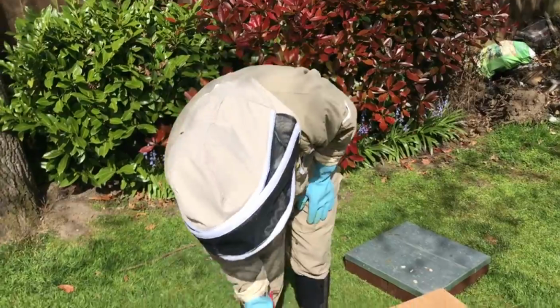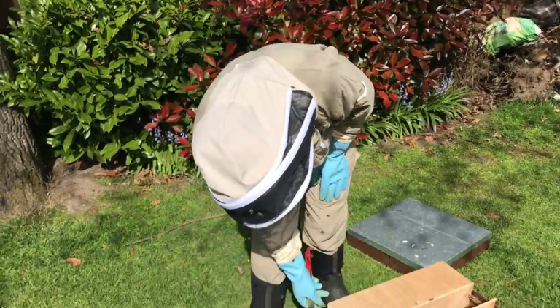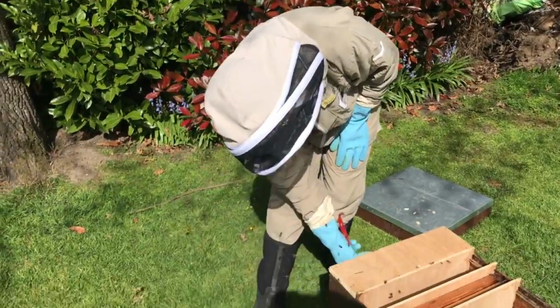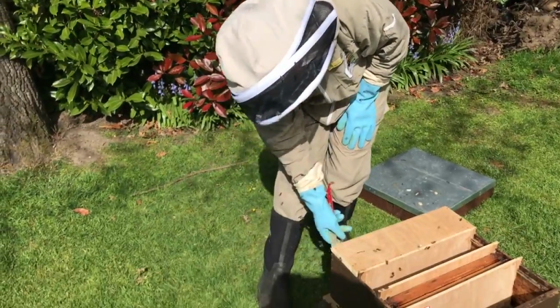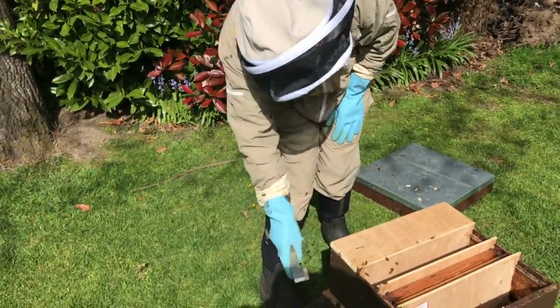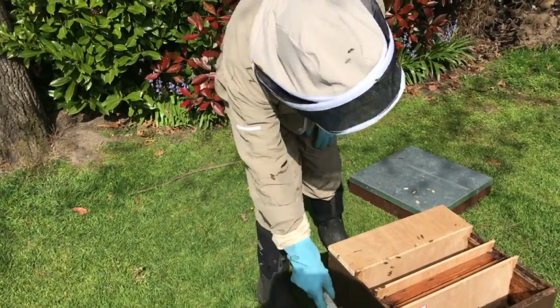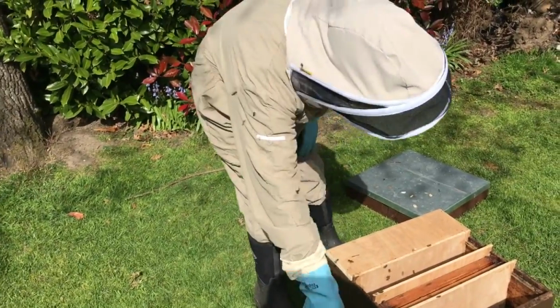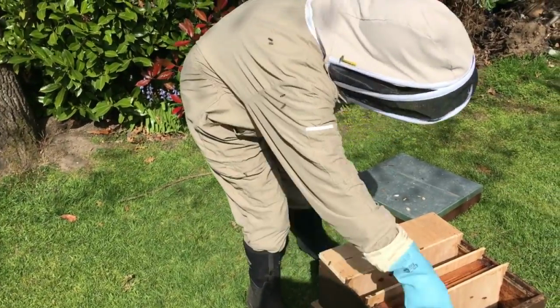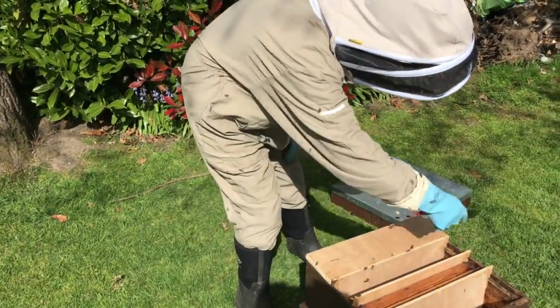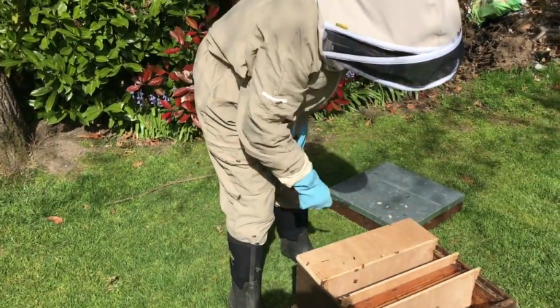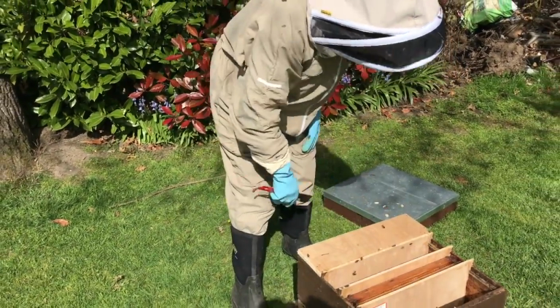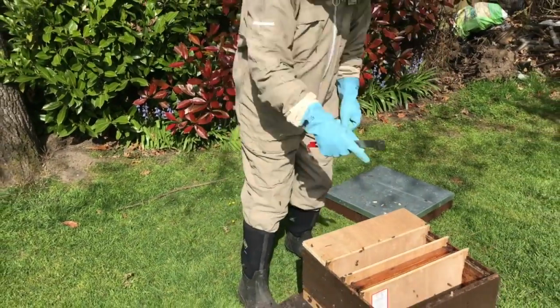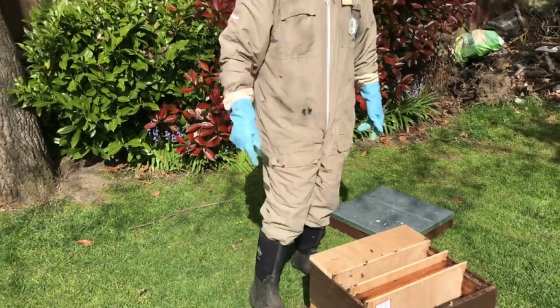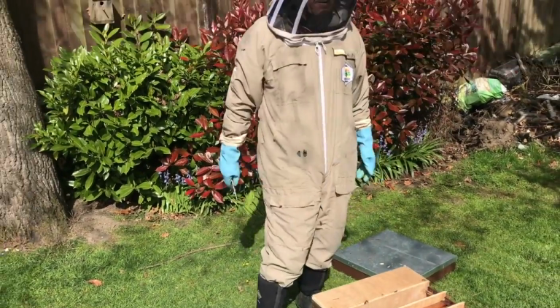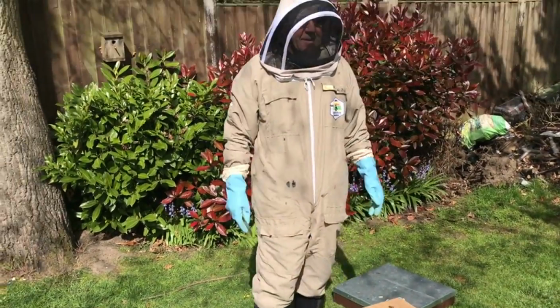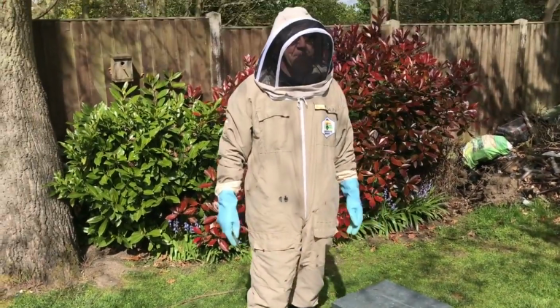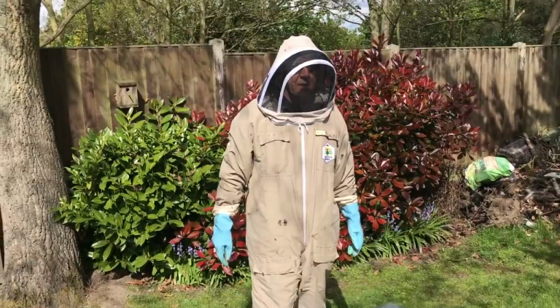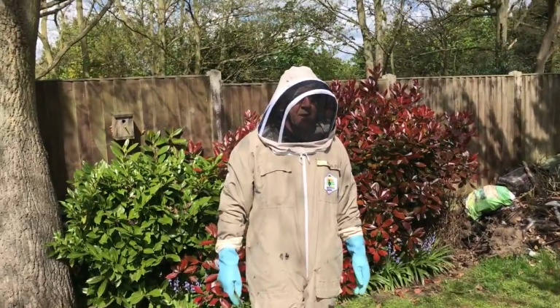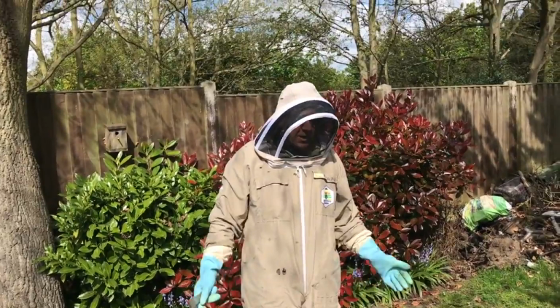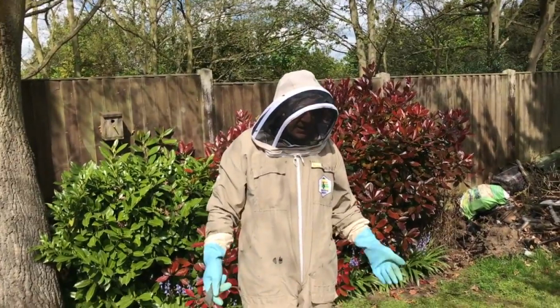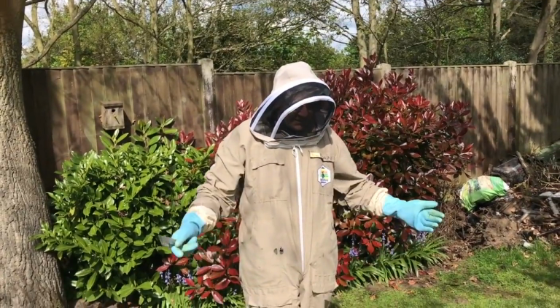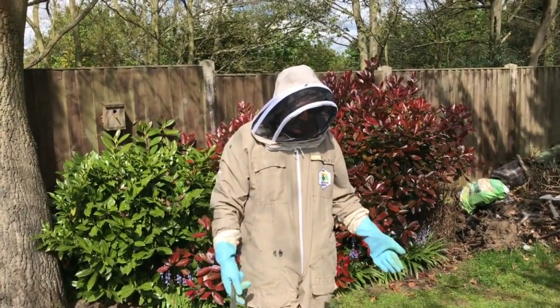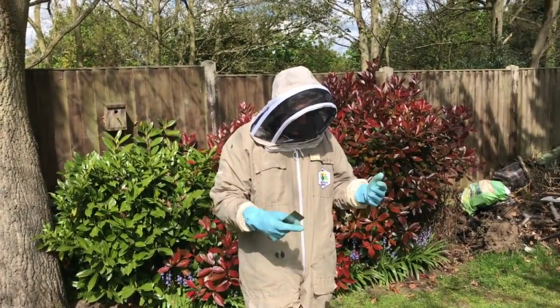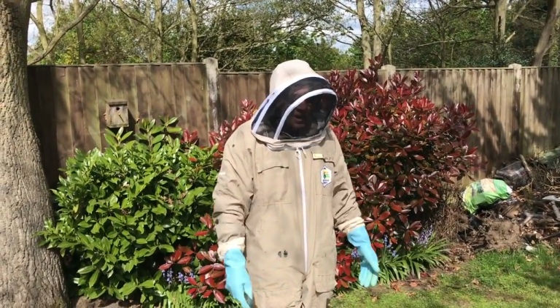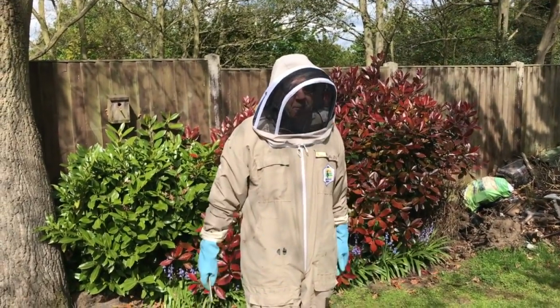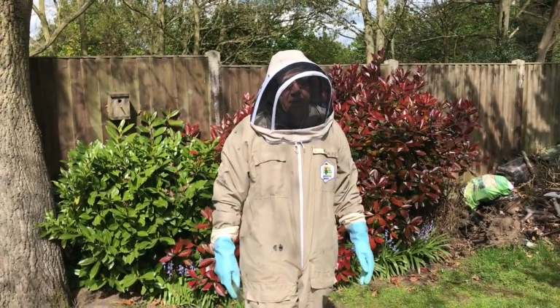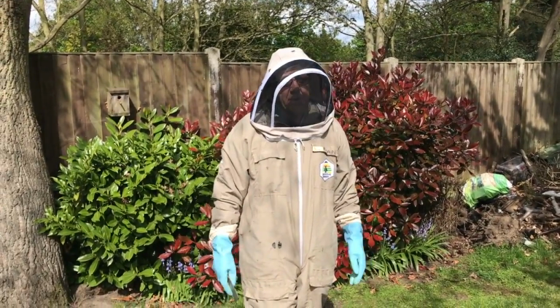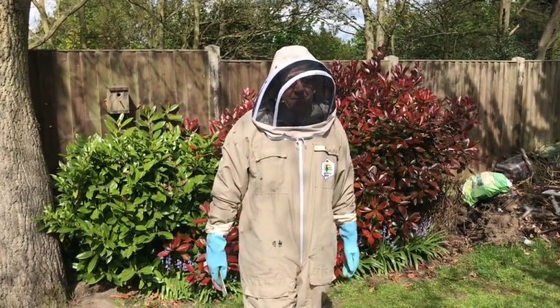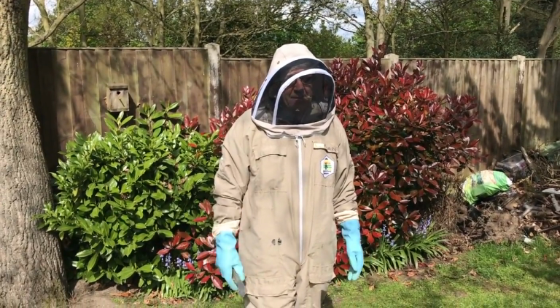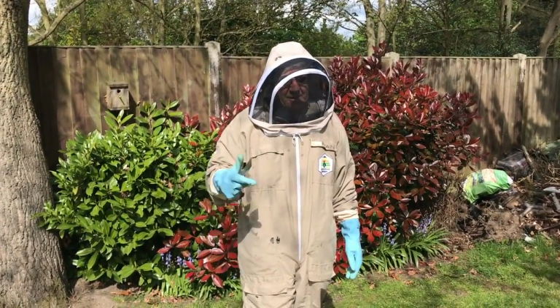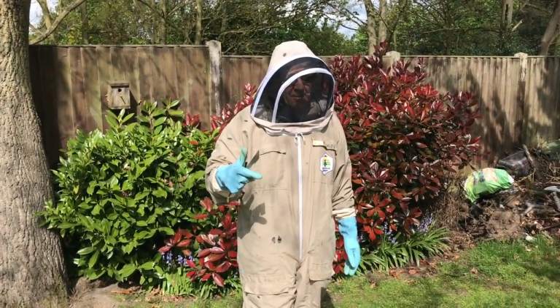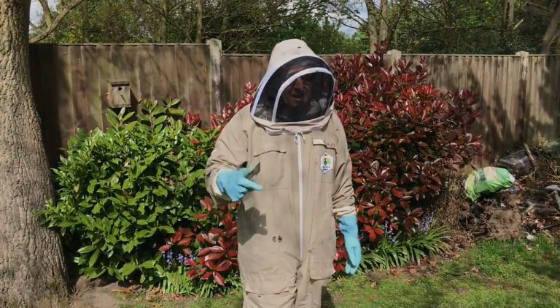The entrance is around the corner — each of the four corners has an entrance. I'm going to seal it up with some grass, leave it for six weeks and we'll show you the queen. Thanks a lot. Good beekeeping.